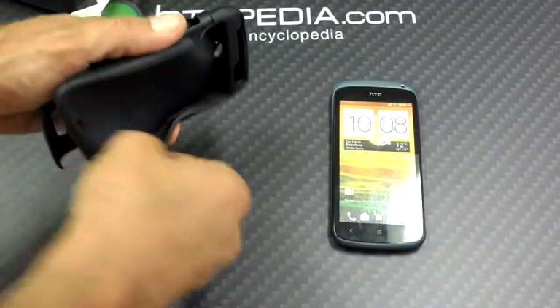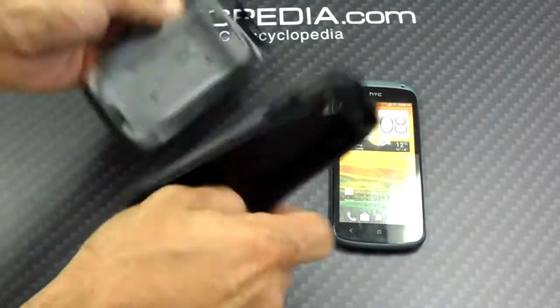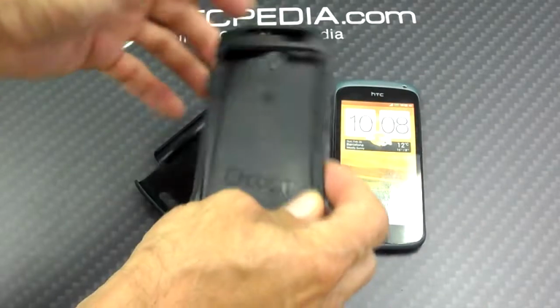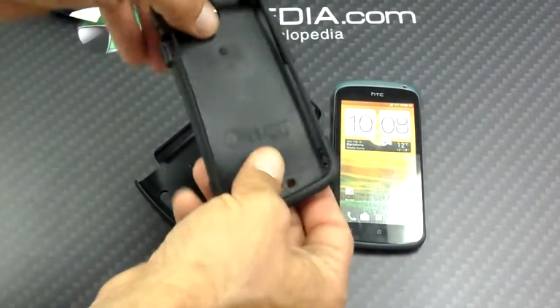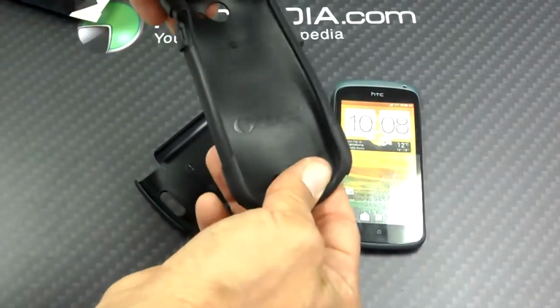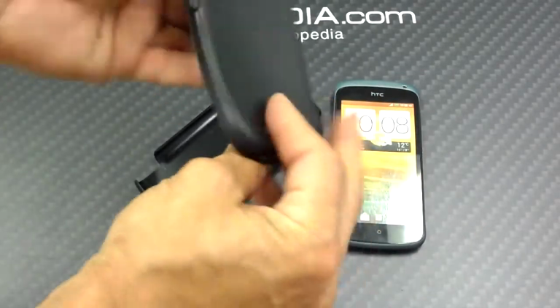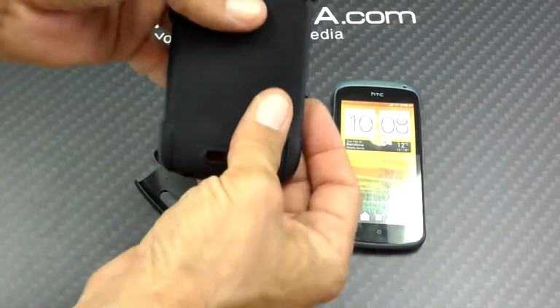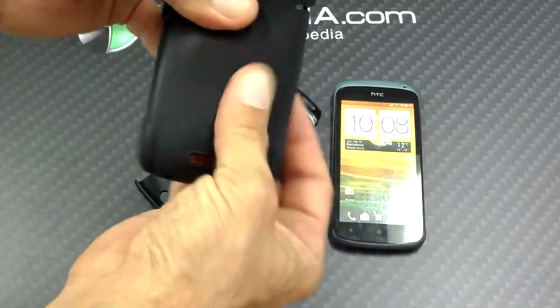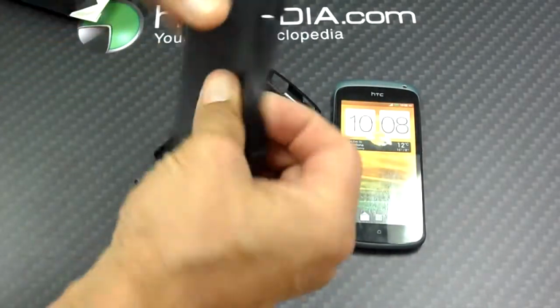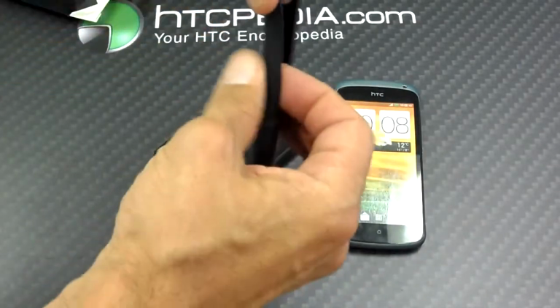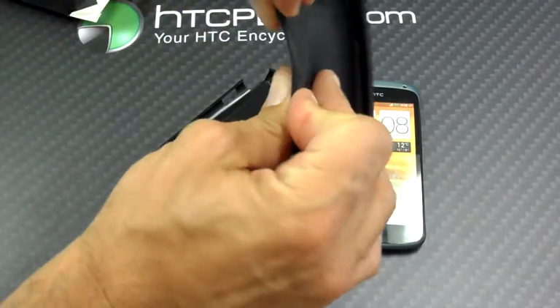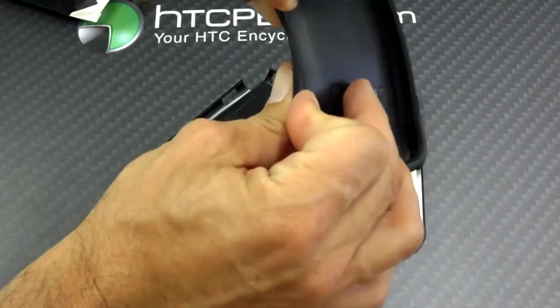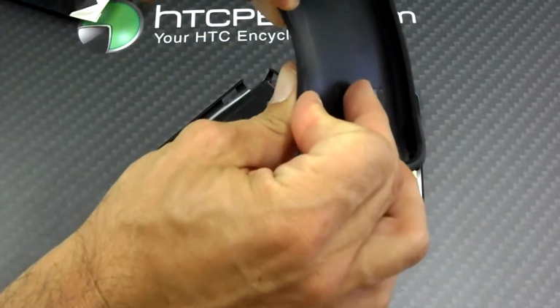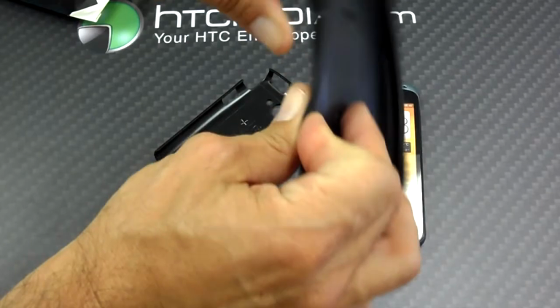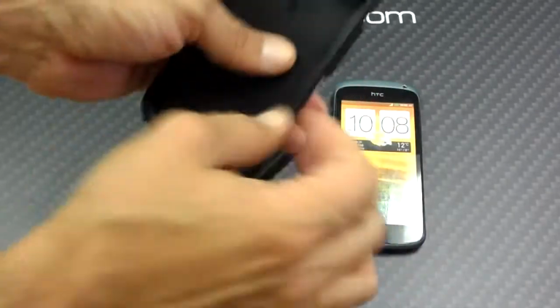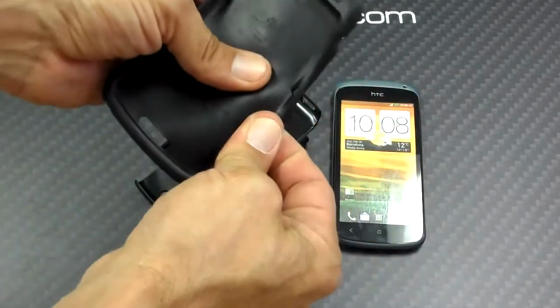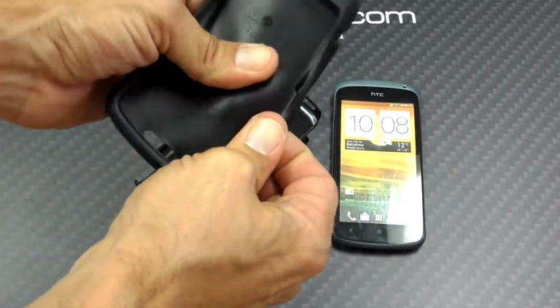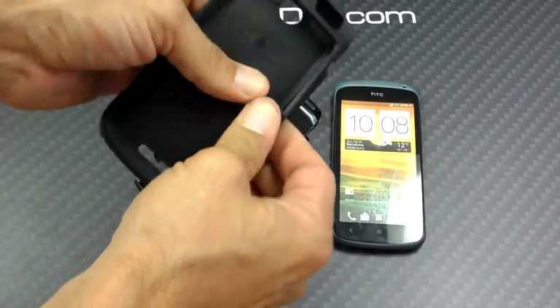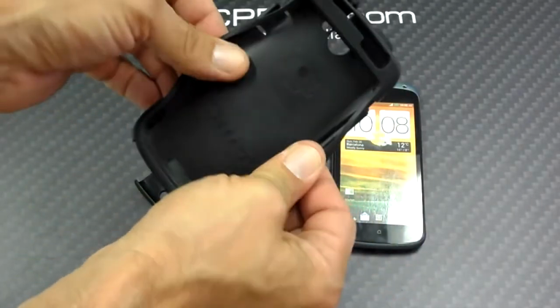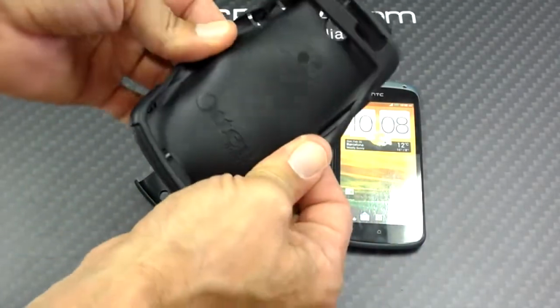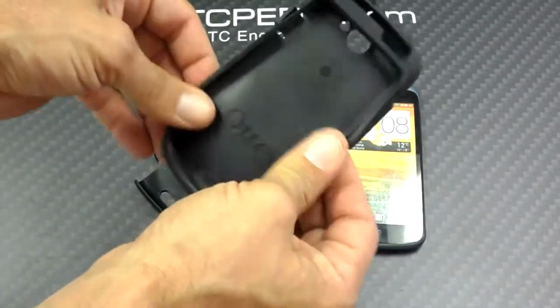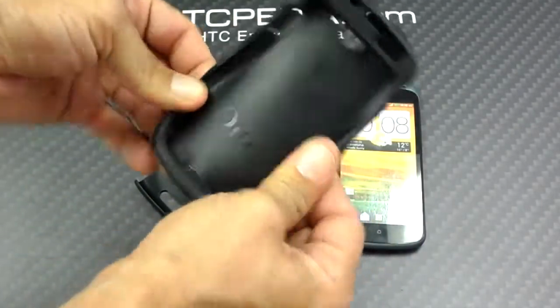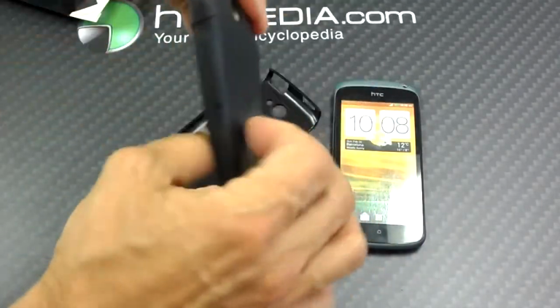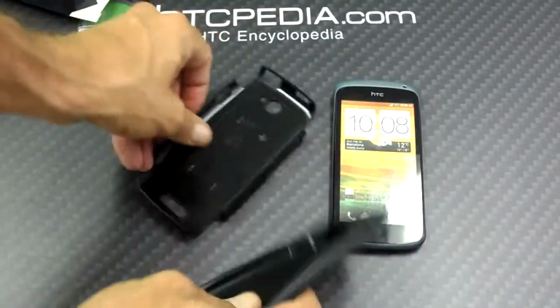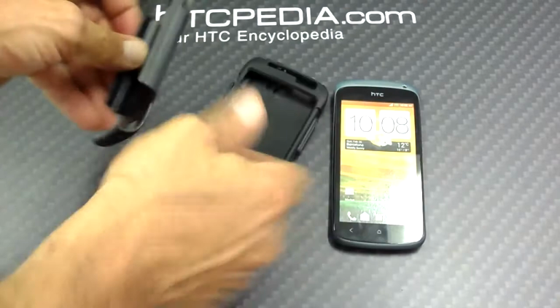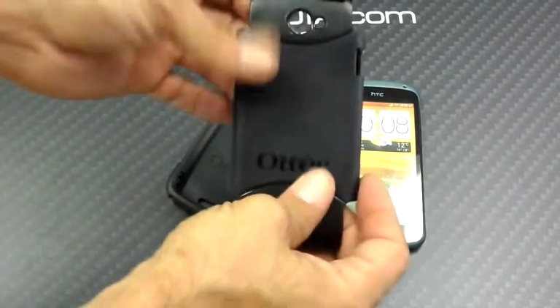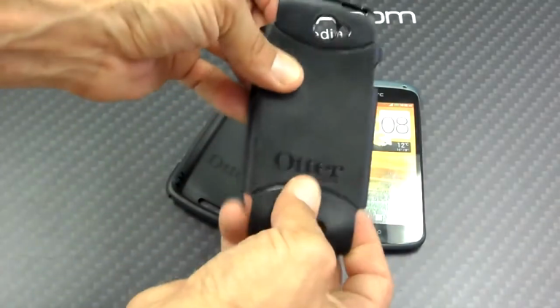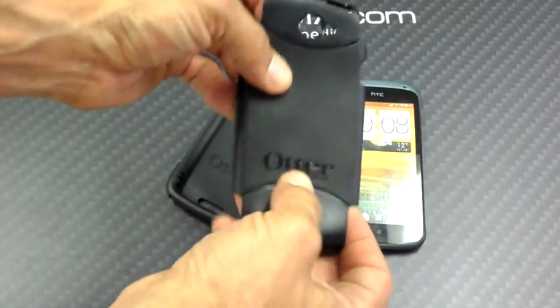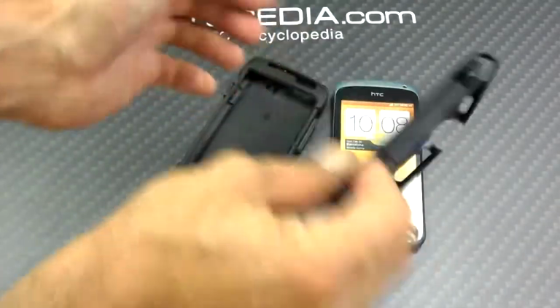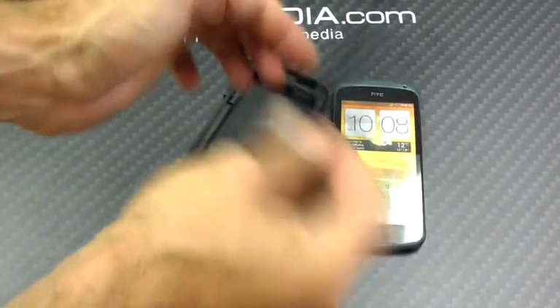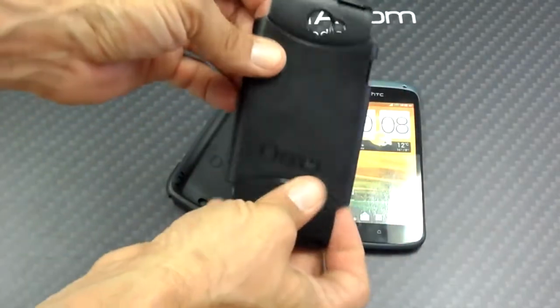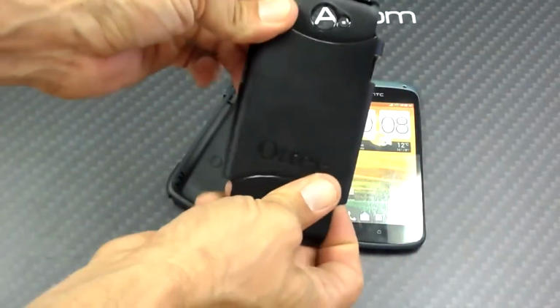Here's the actual case. You can see it's just like all other OtterBox Commuter cases — a very thick inner shock layer that would go inside this hard exterior.